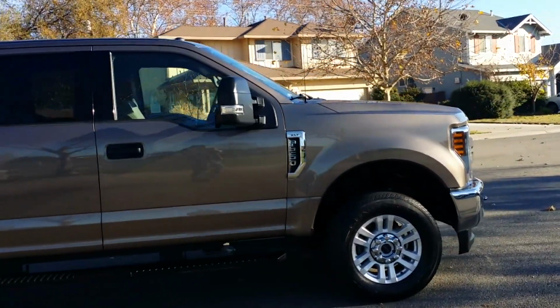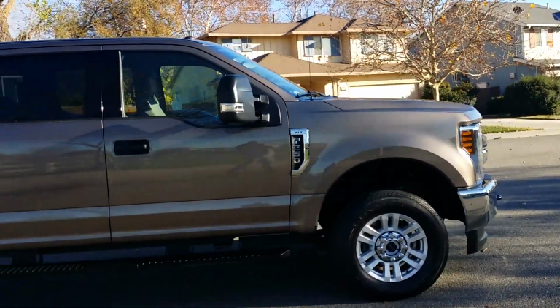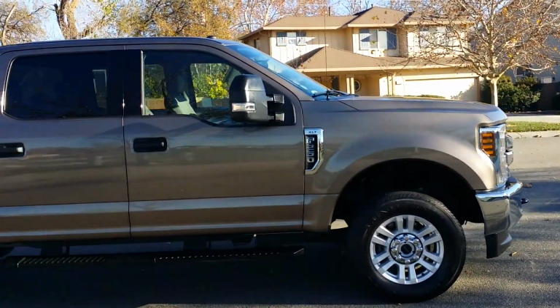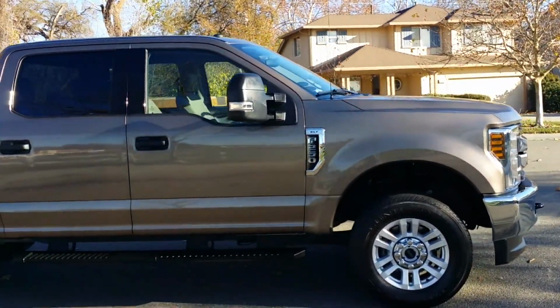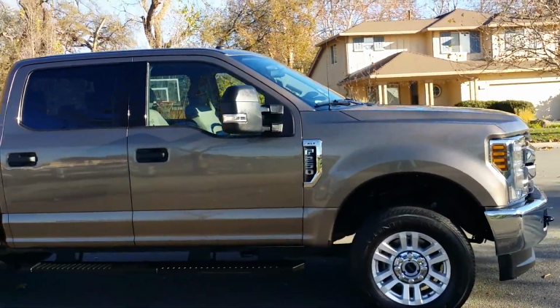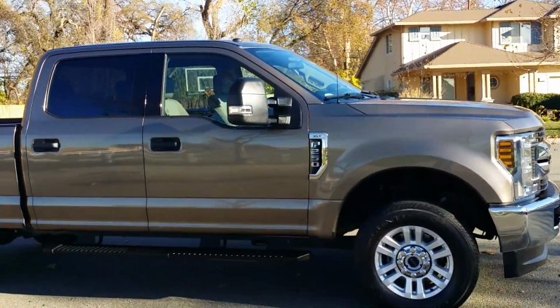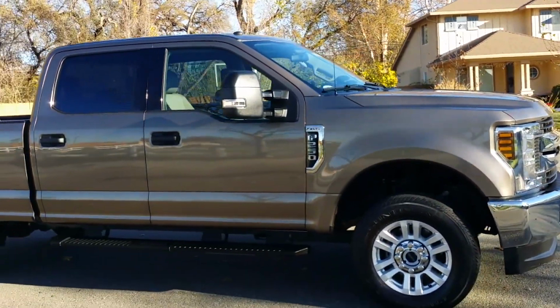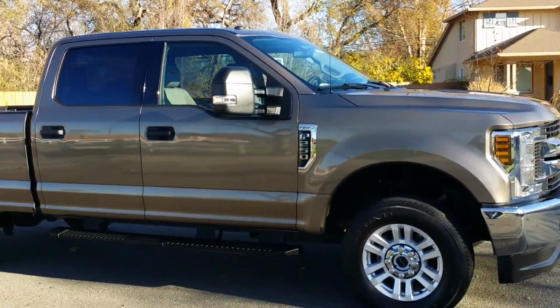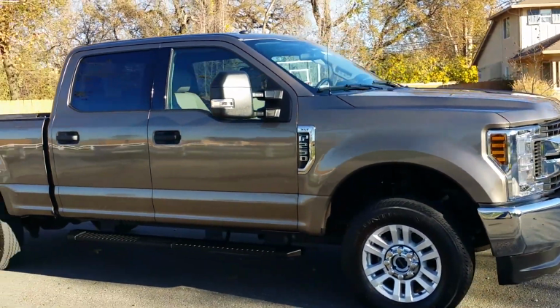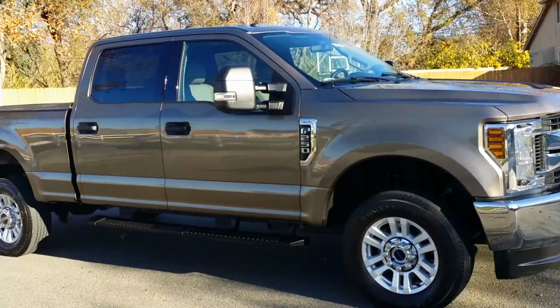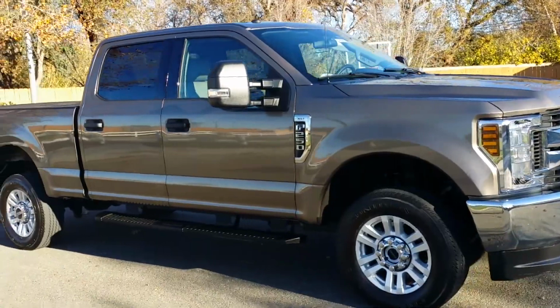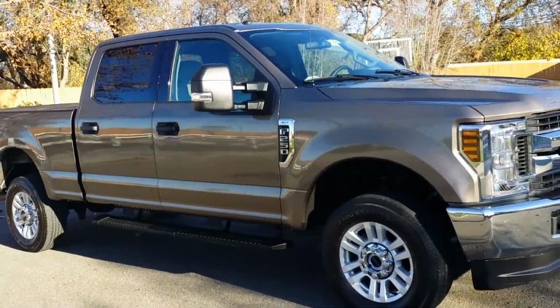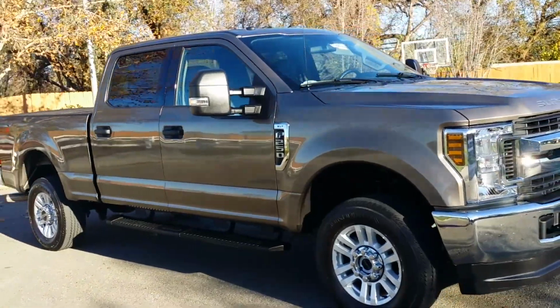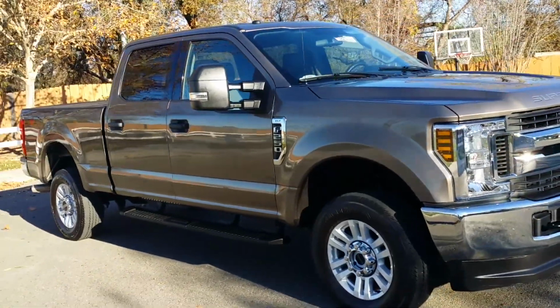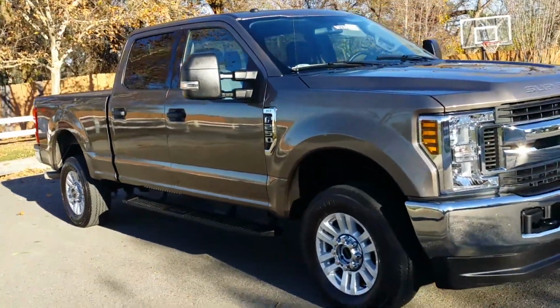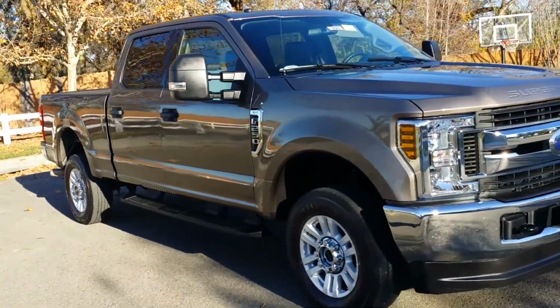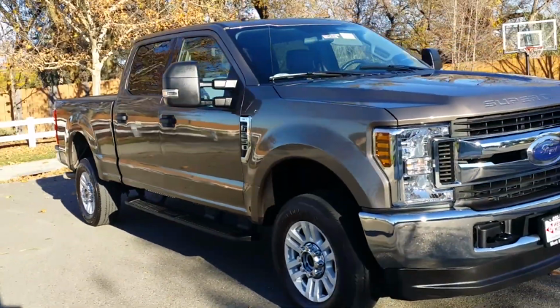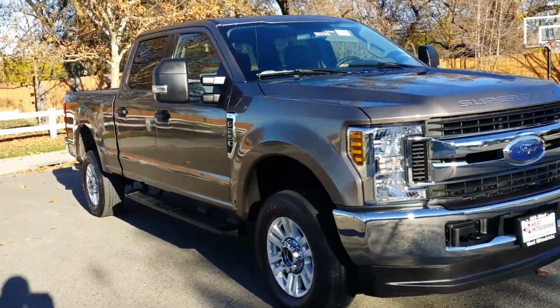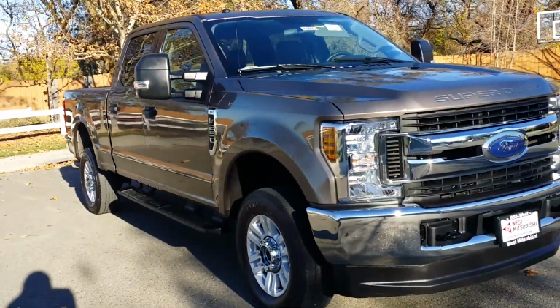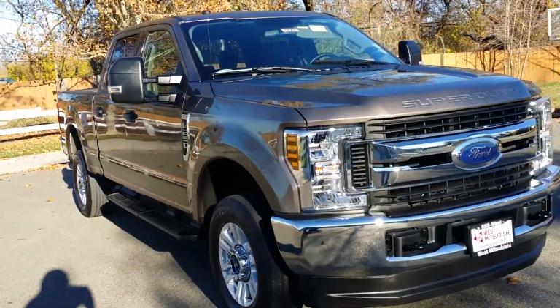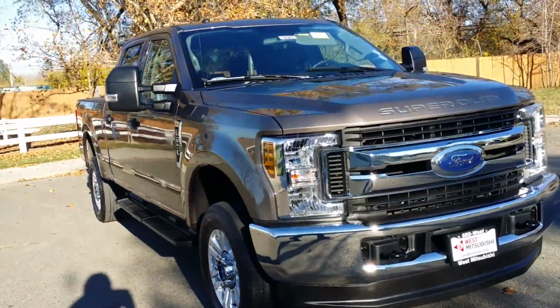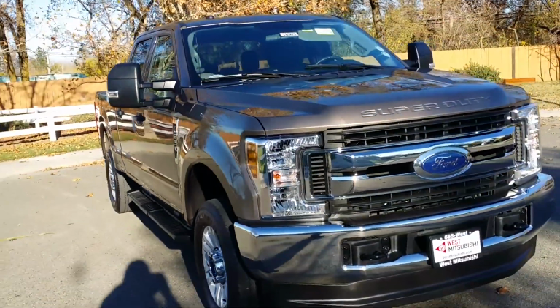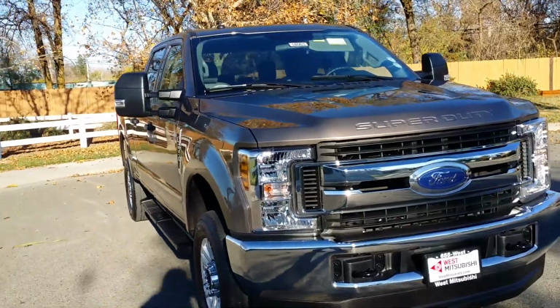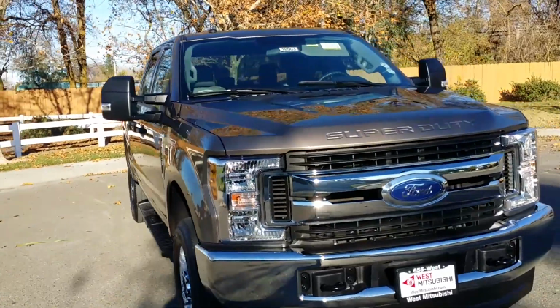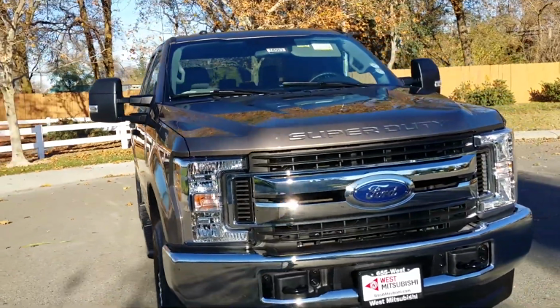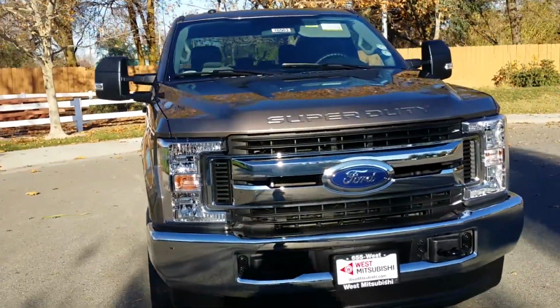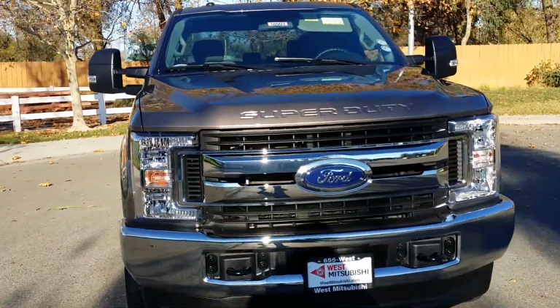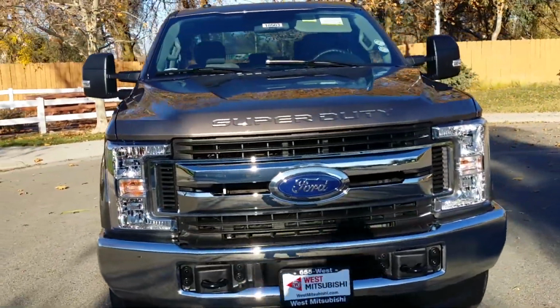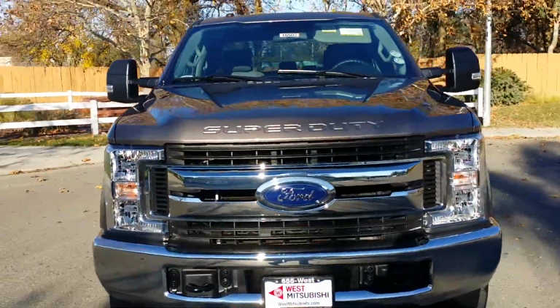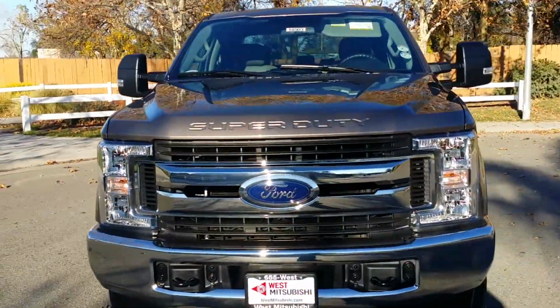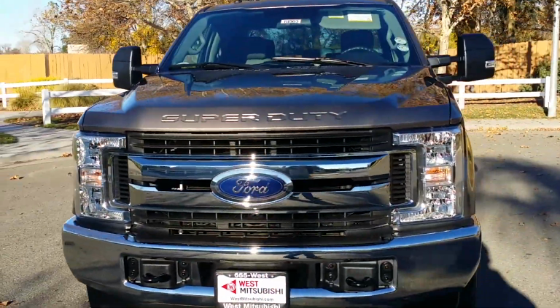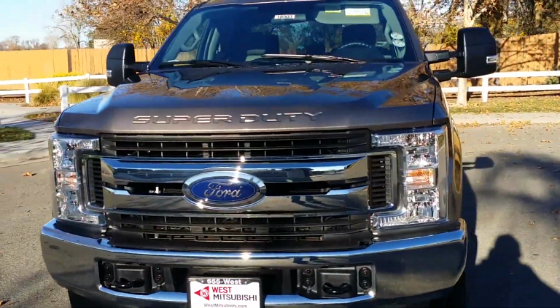All used vehicles come with a three-month, 3,000 mile warranty, in addition to anything that might be left from the manufacturer, which is probably the case with this truck.